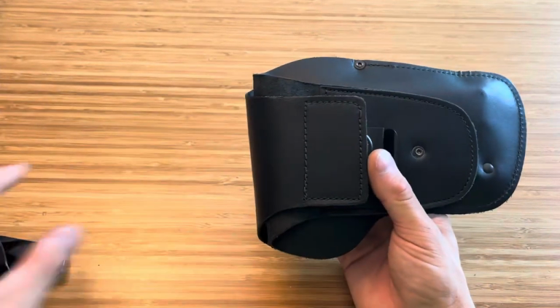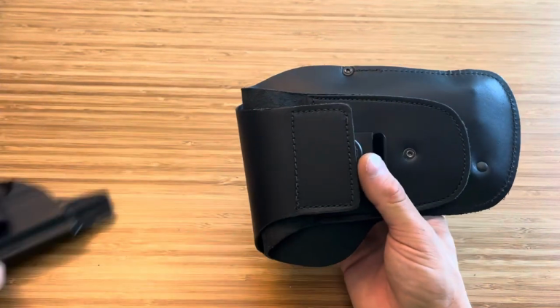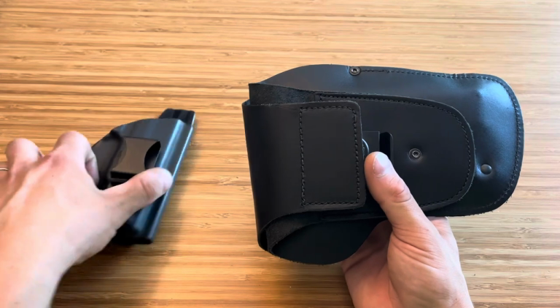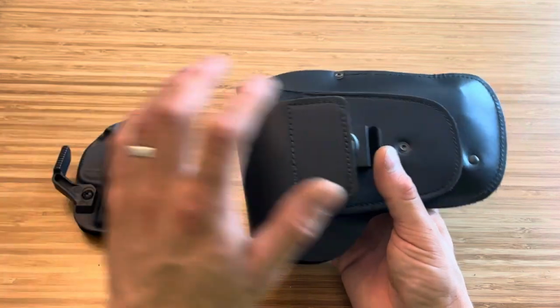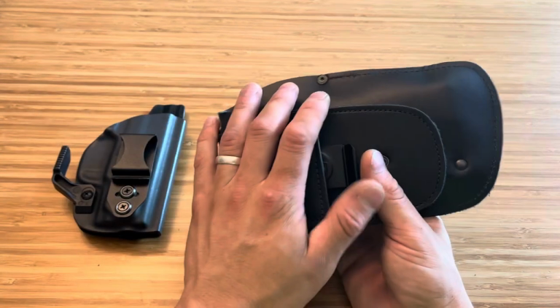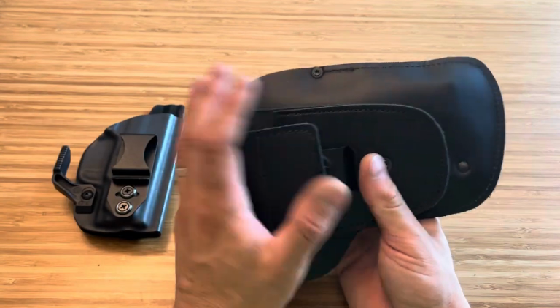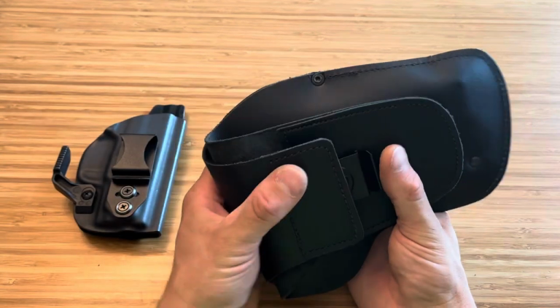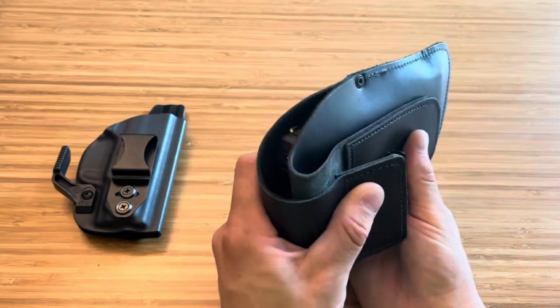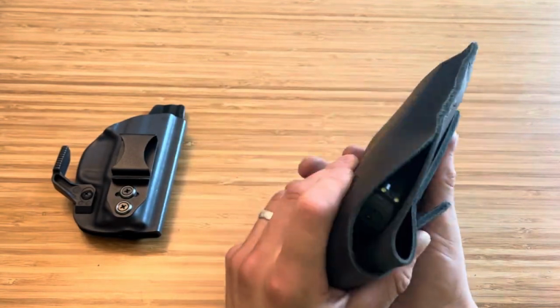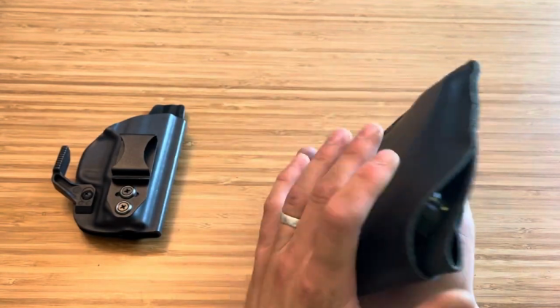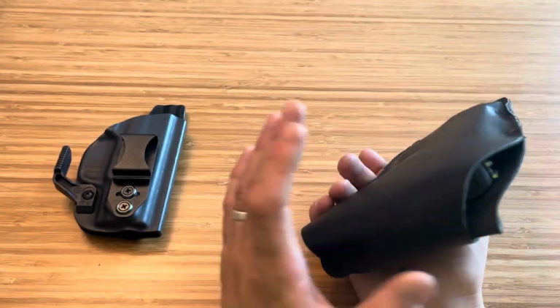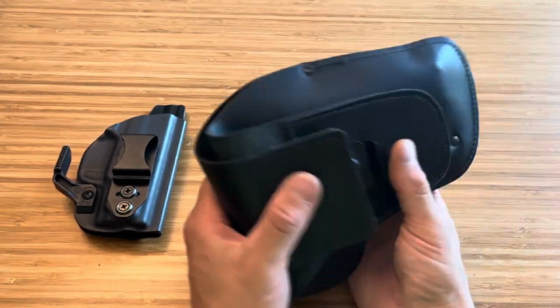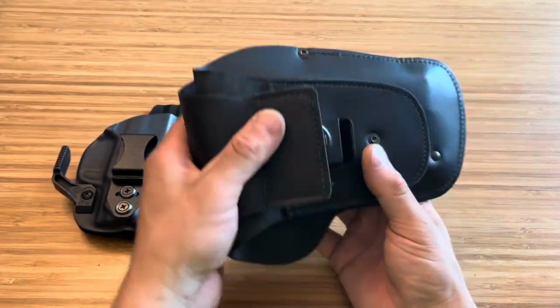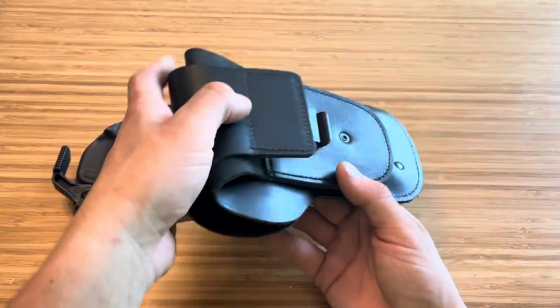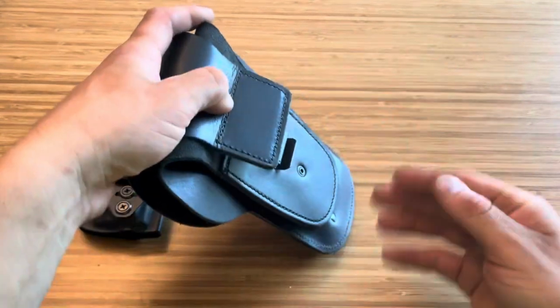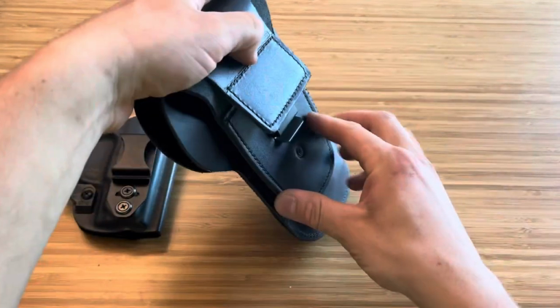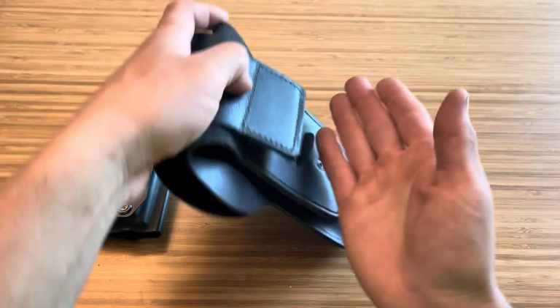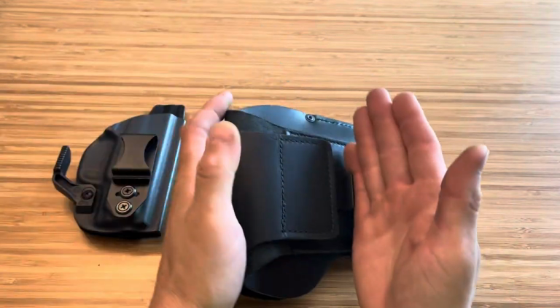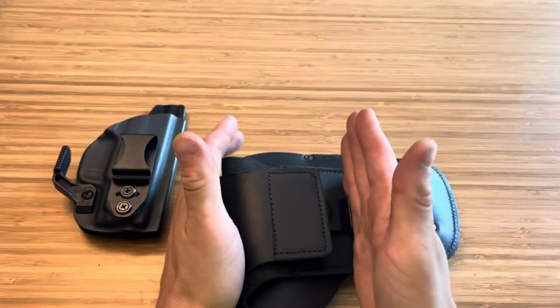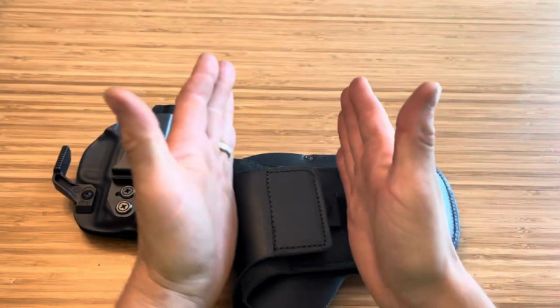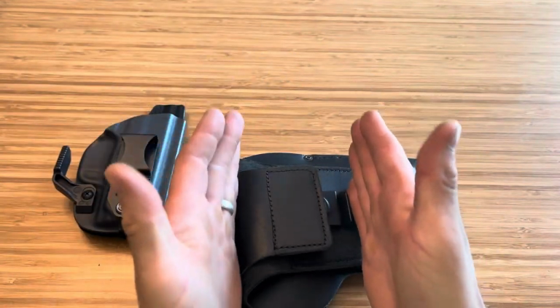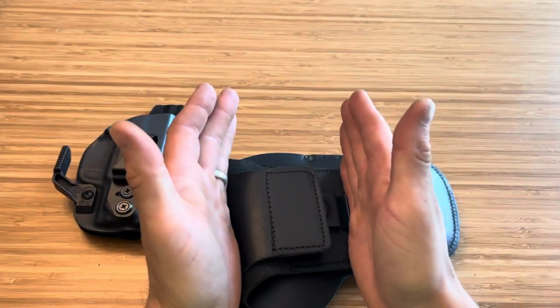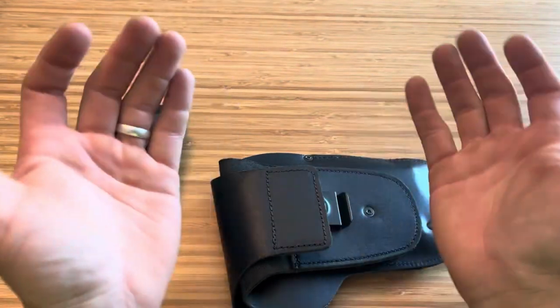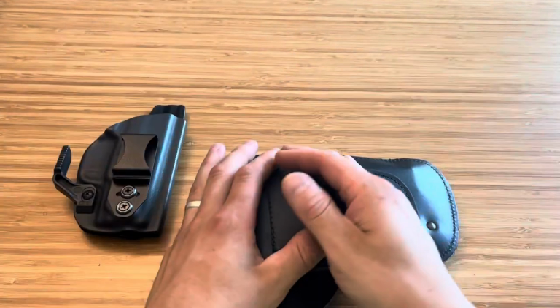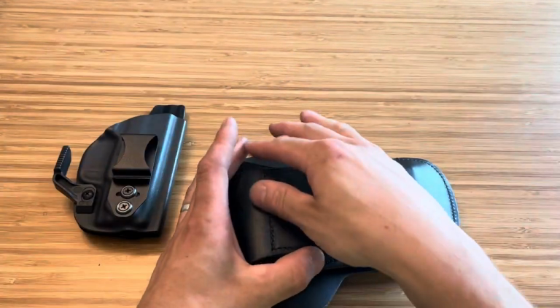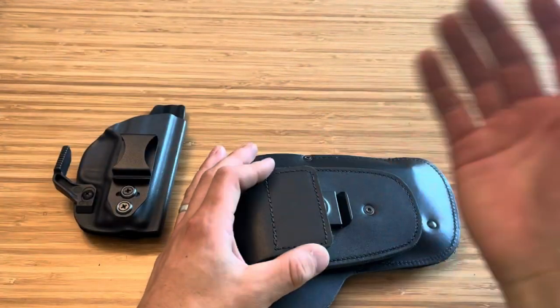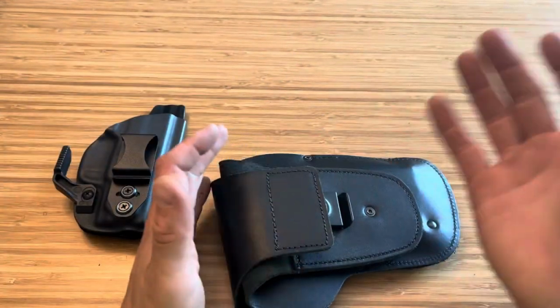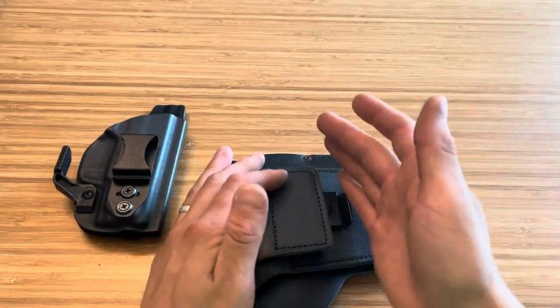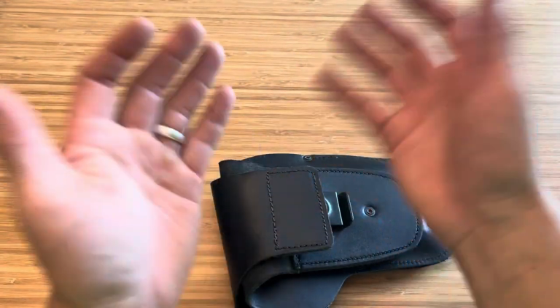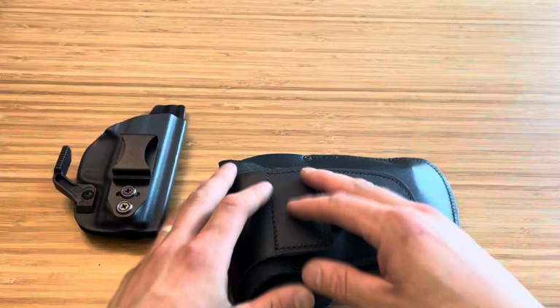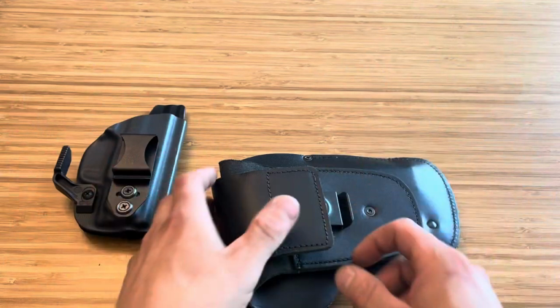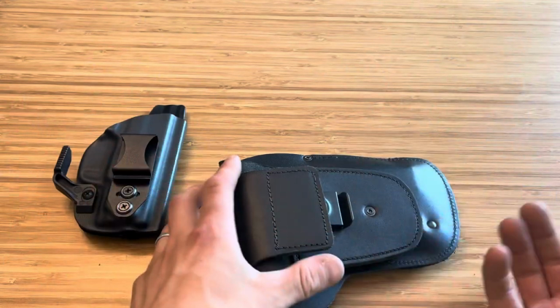I want to have a good reliable firearm for if I ever need it. So basically, let's say your shirt lifts up — this is all you see, which is actually pretty cool. Someone might think it's a cell phone container. They're not going to think it's a firearm.